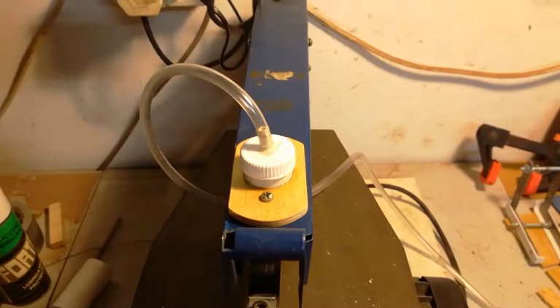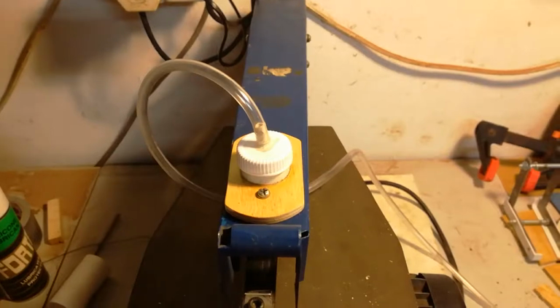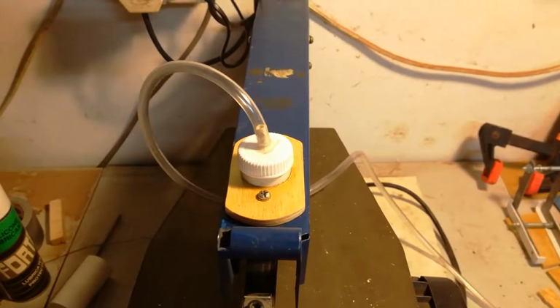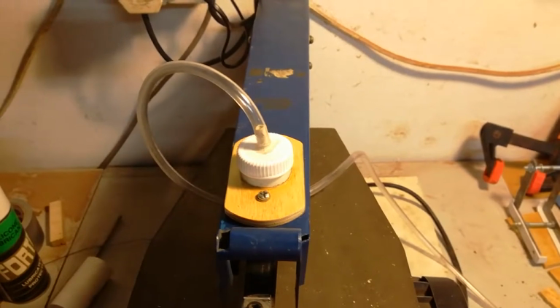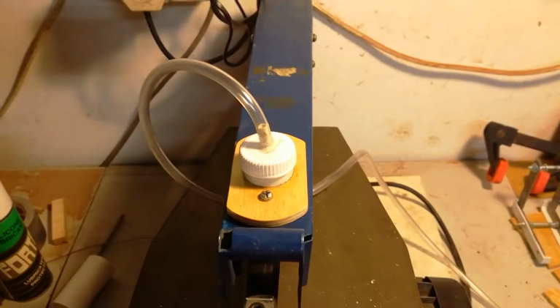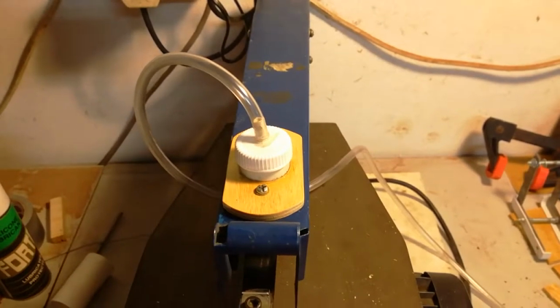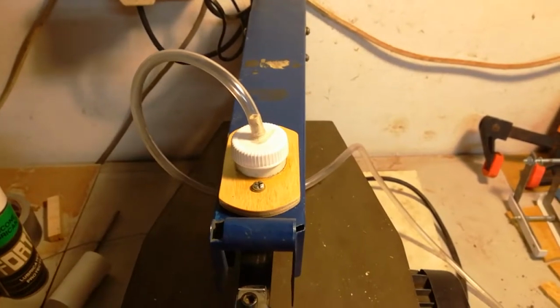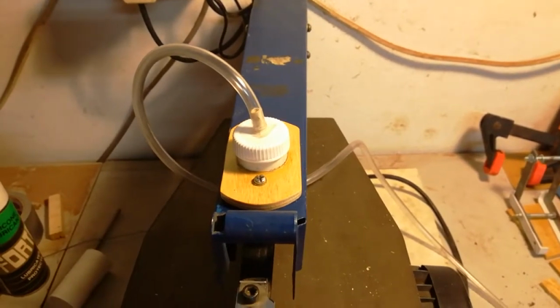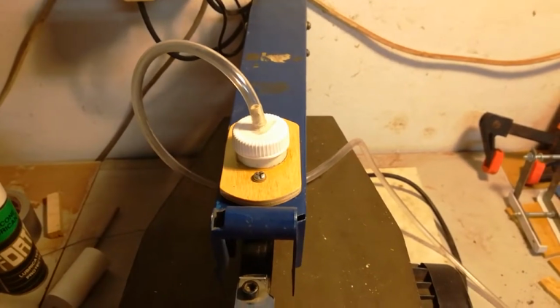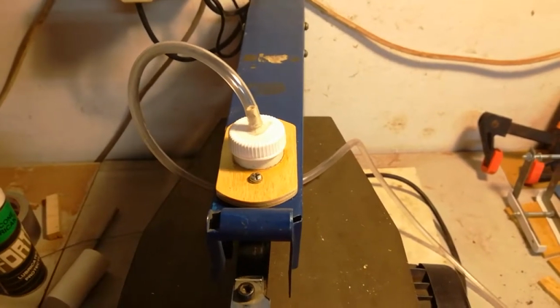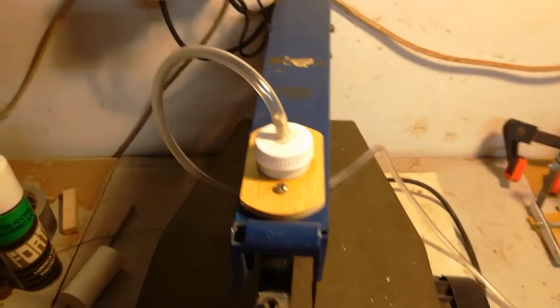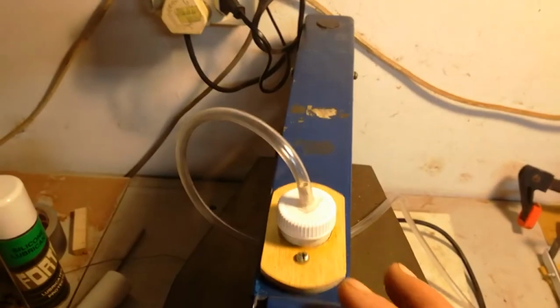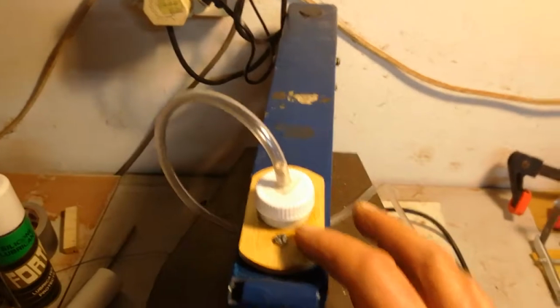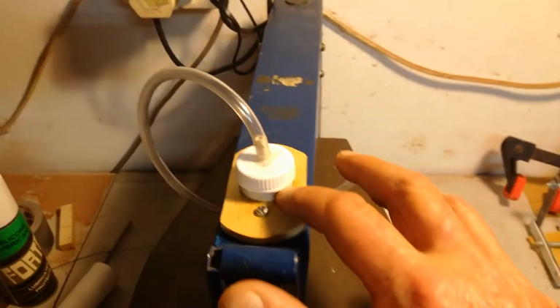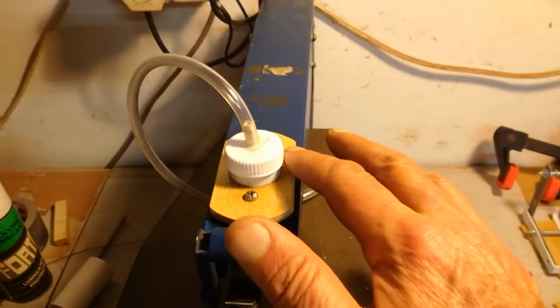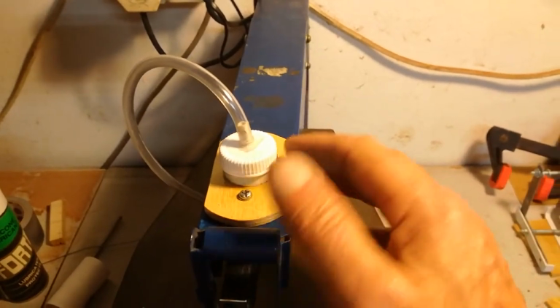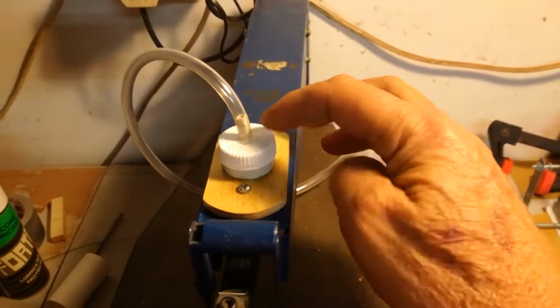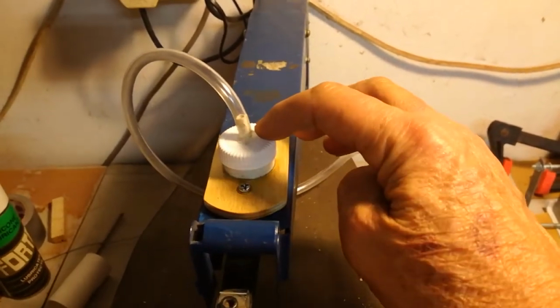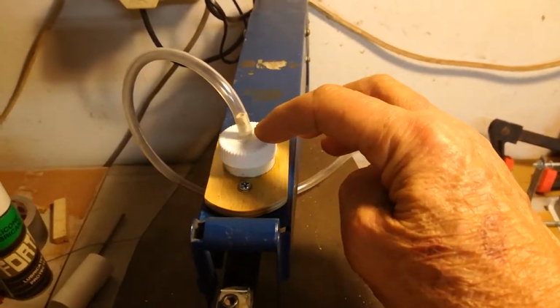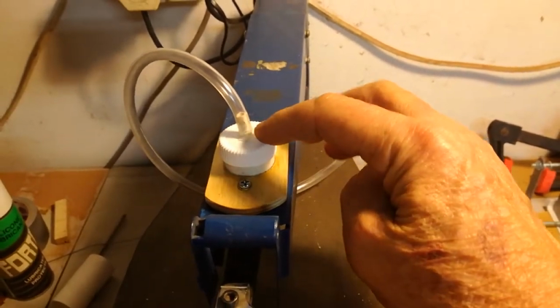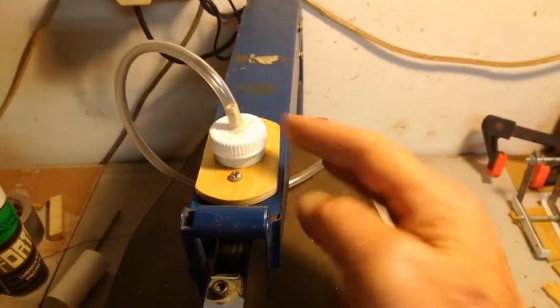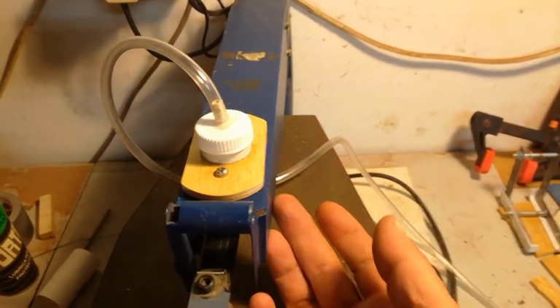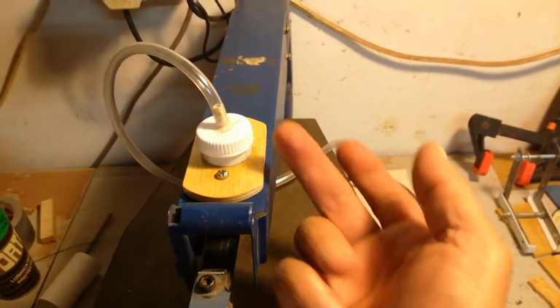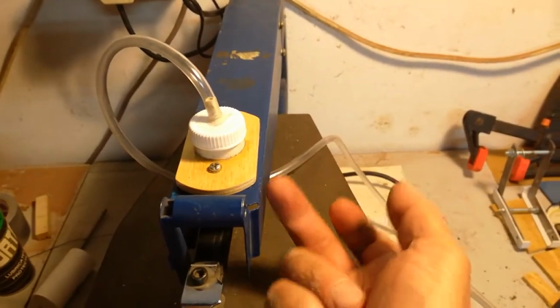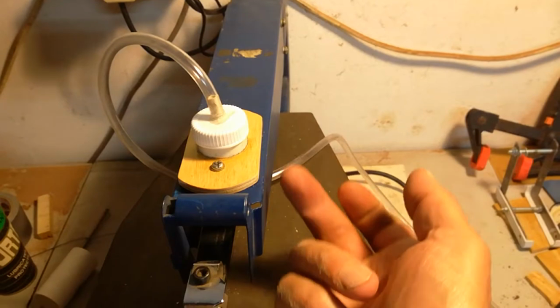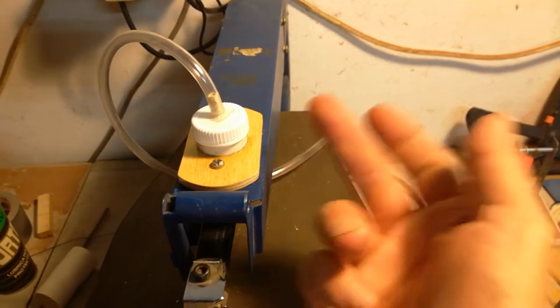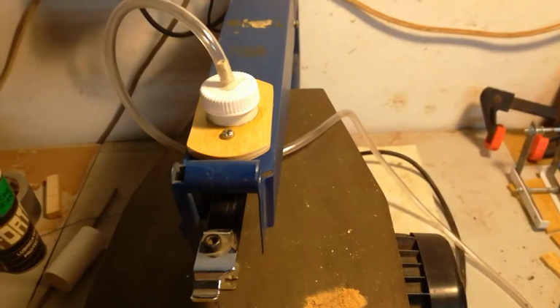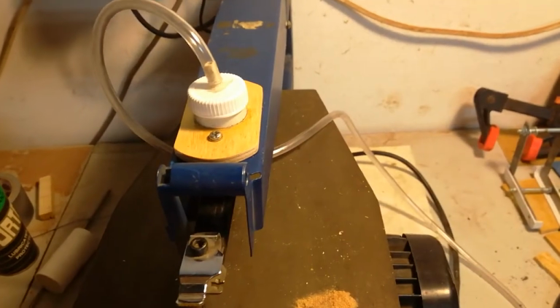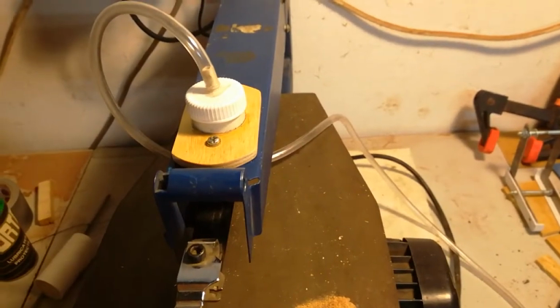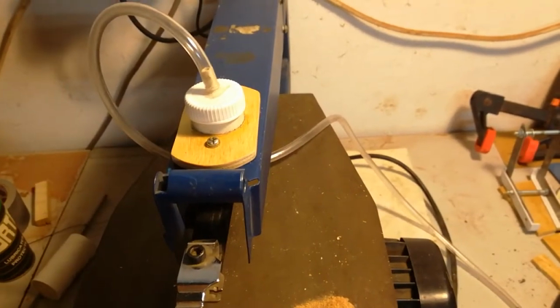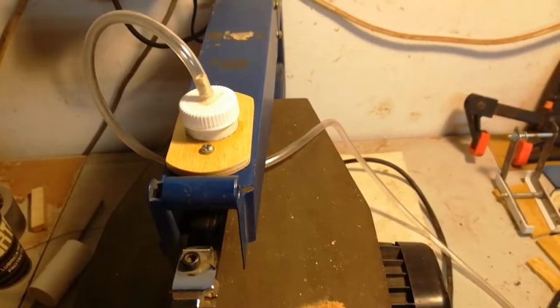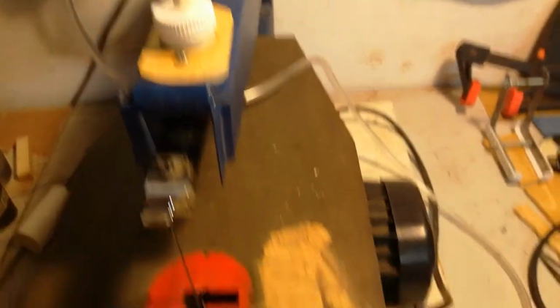Okay, this is it, the armature driven pump. As you can see, there's a cylinder, inside there's a washer, and driven up by the armature. And it works, as you can see.